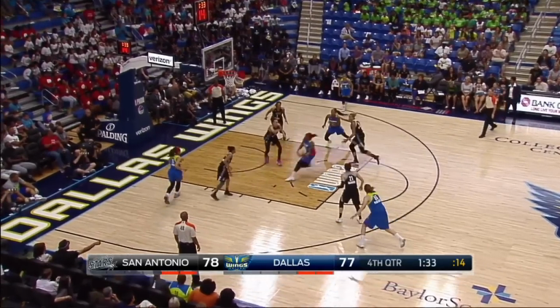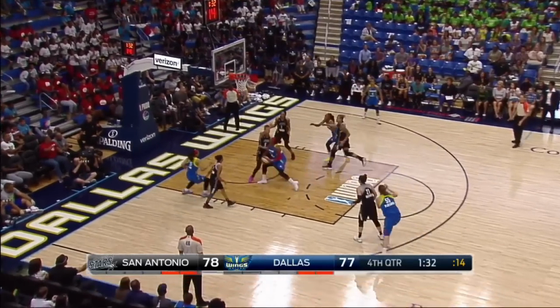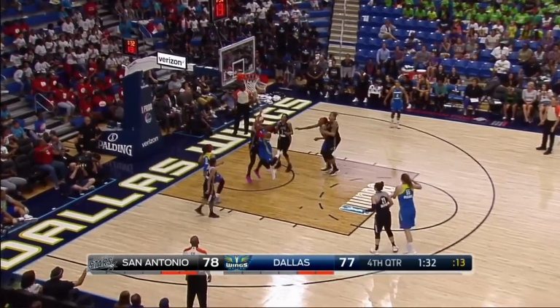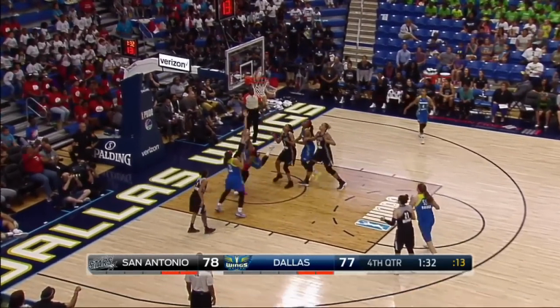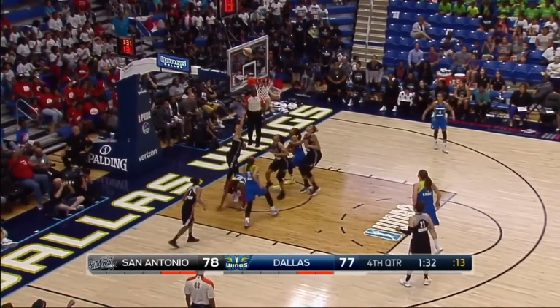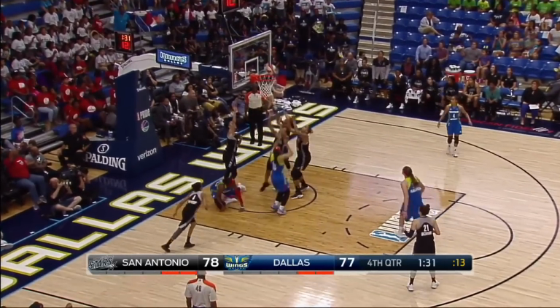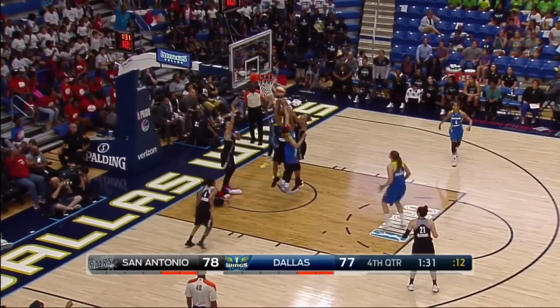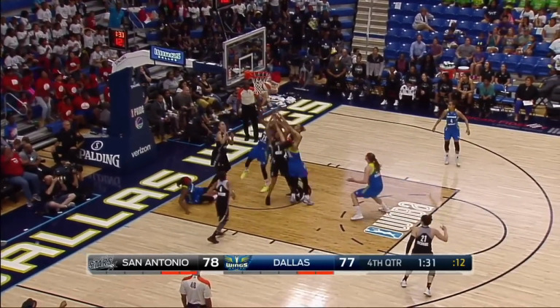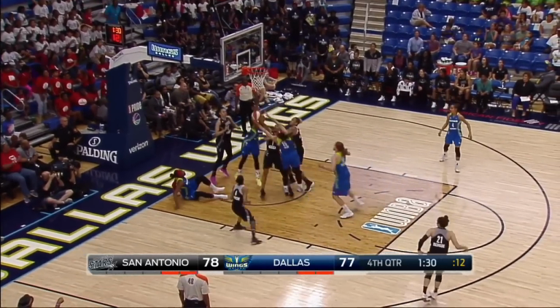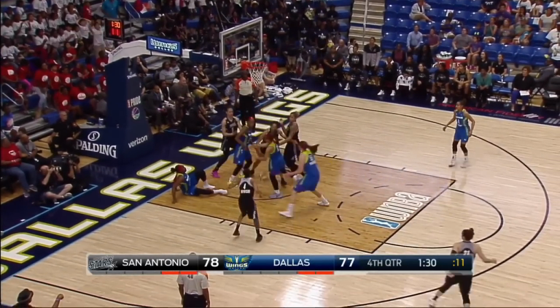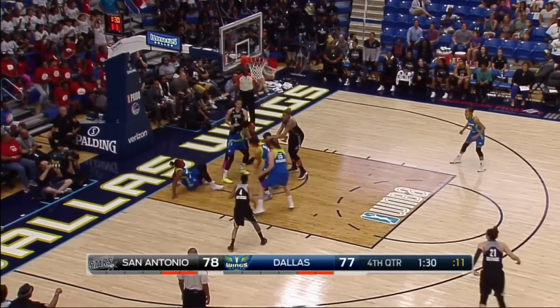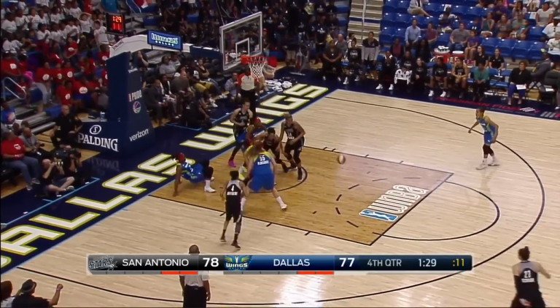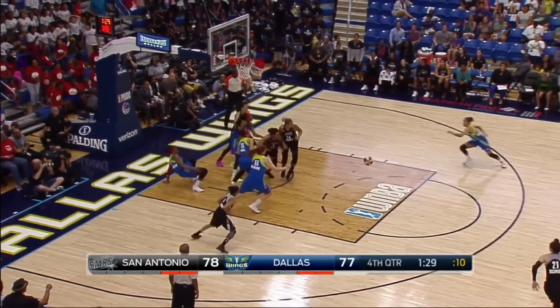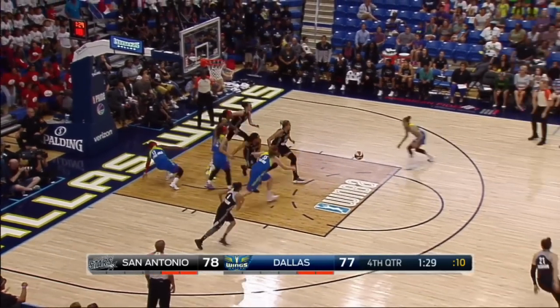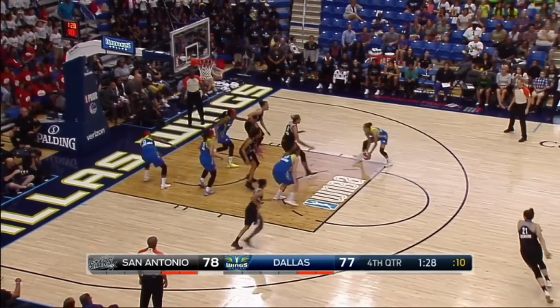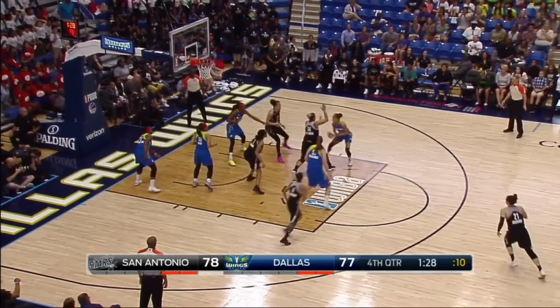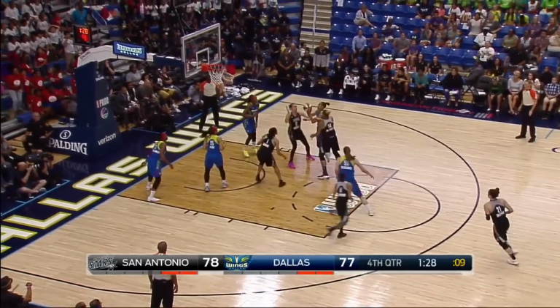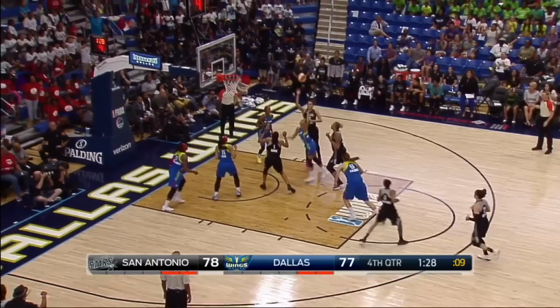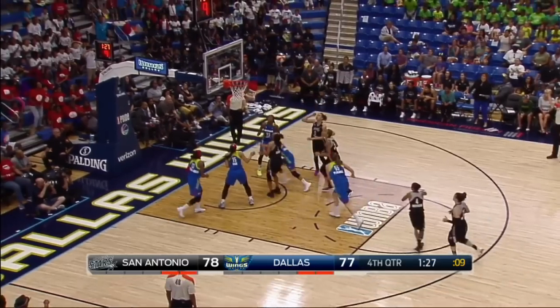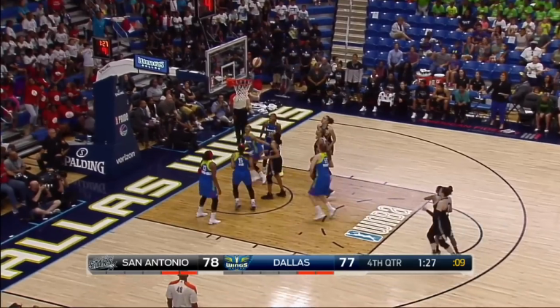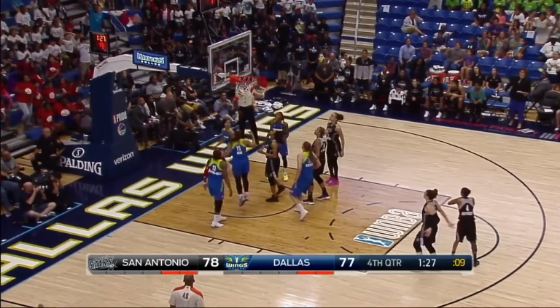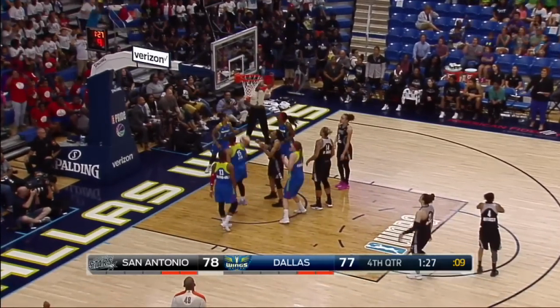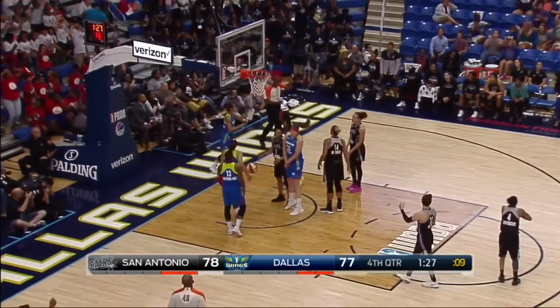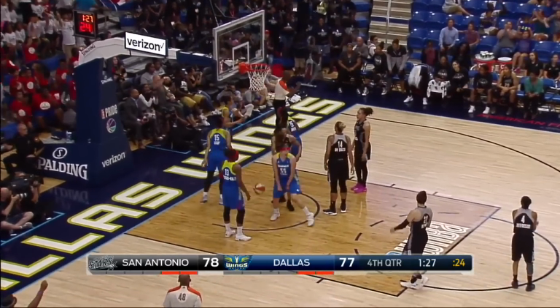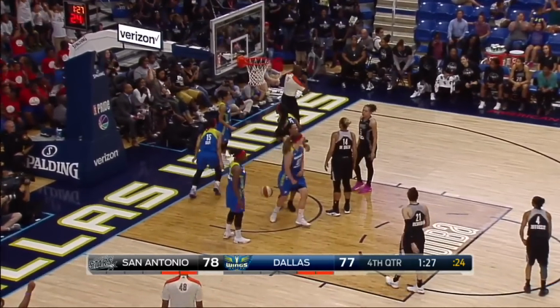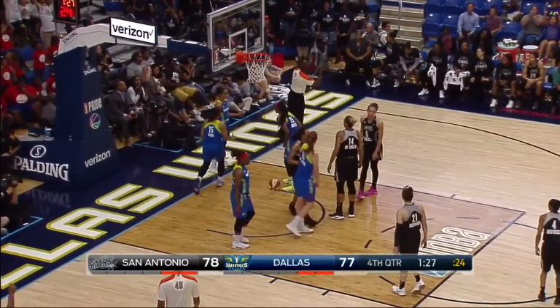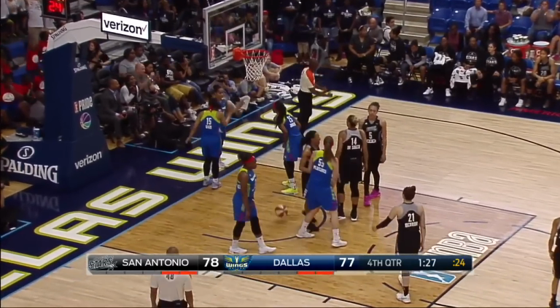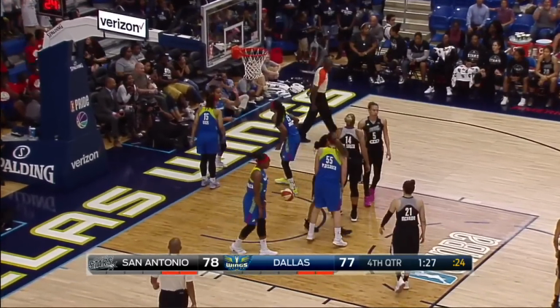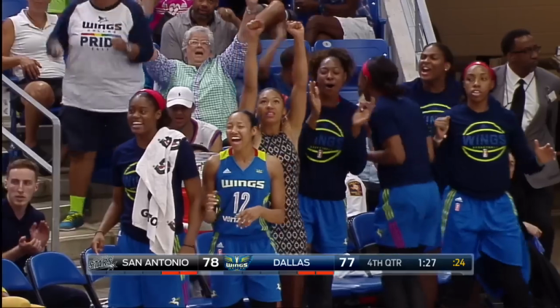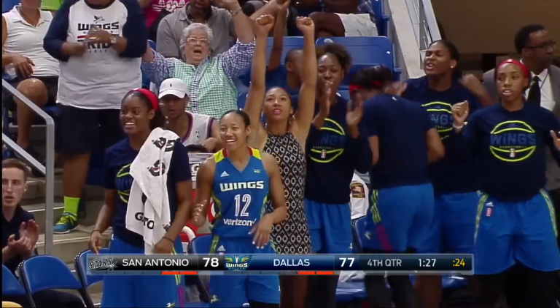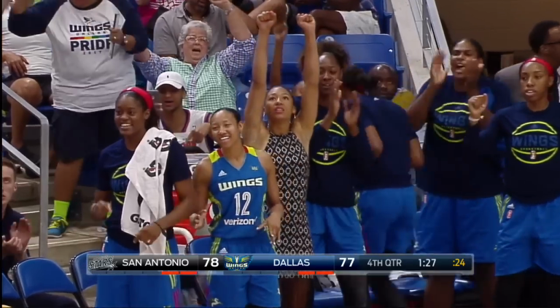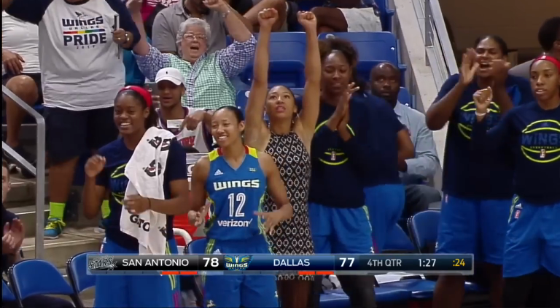Rima sees the open... ball still loose, still on the ground. Skyler's got it, she goes up, down — and the Dallas Wings have taken the lead.